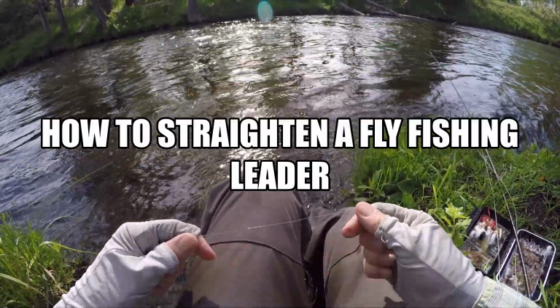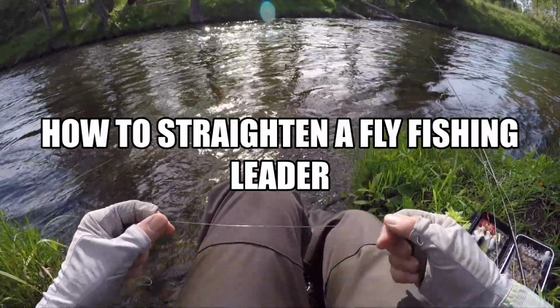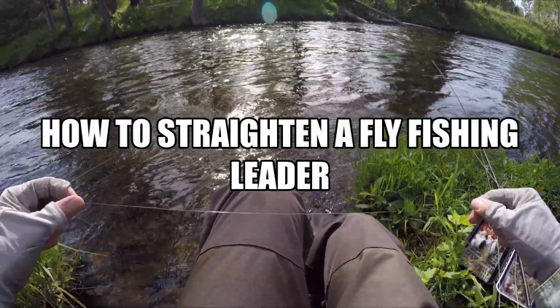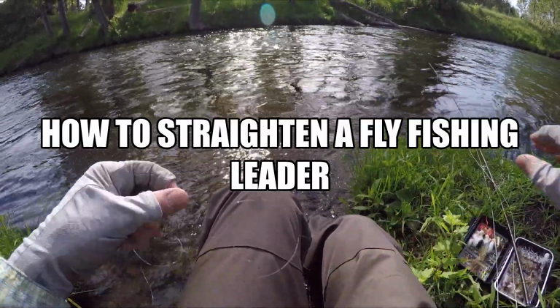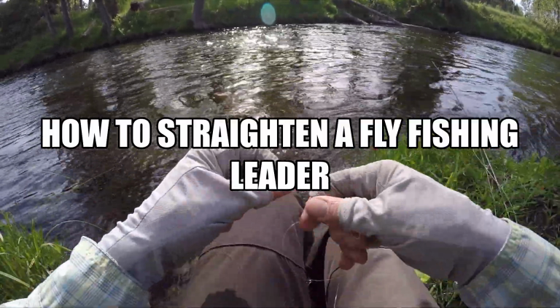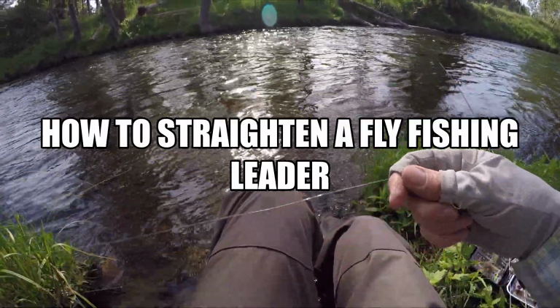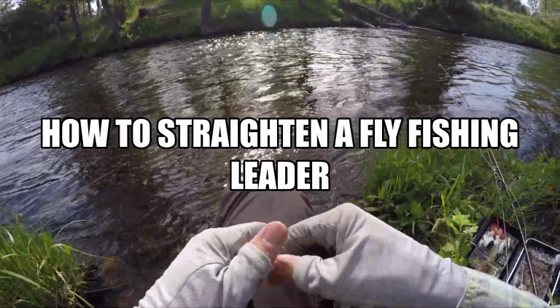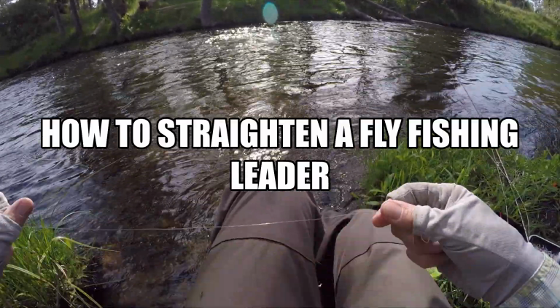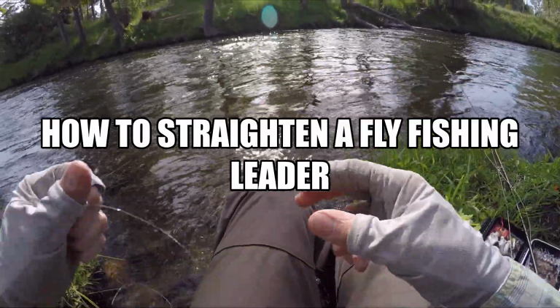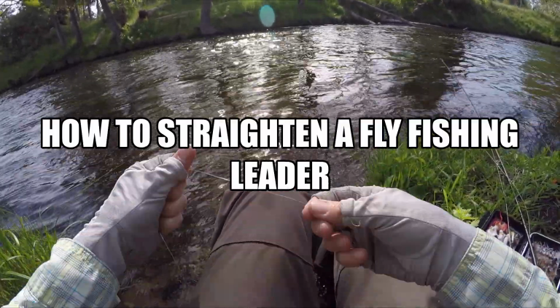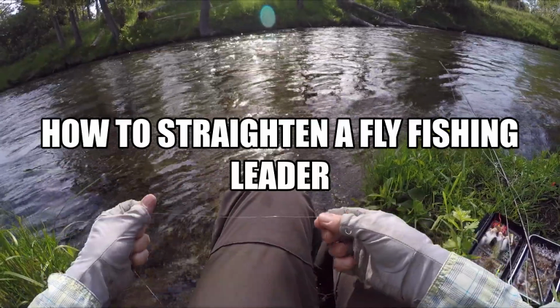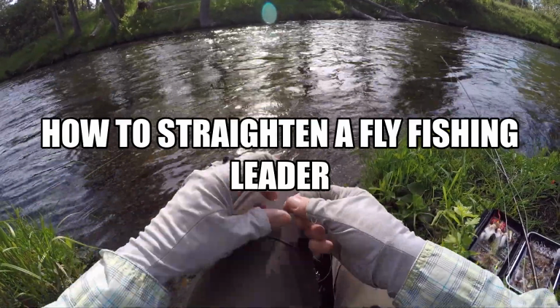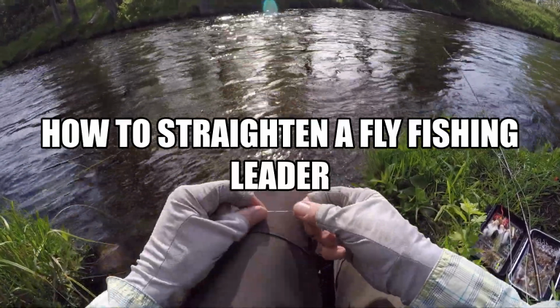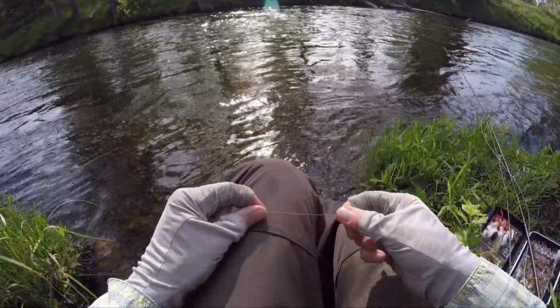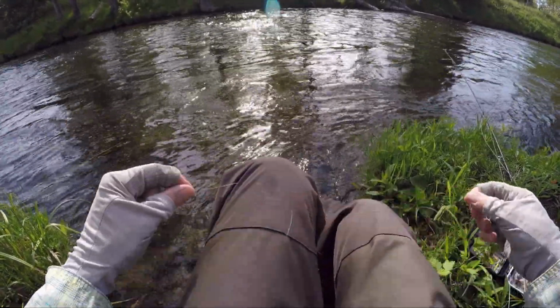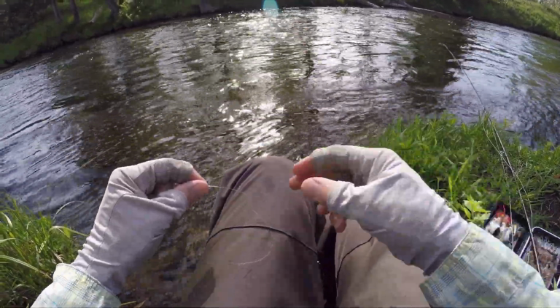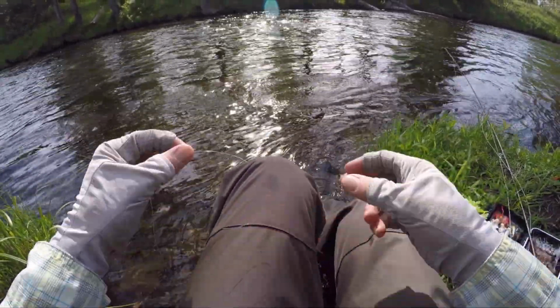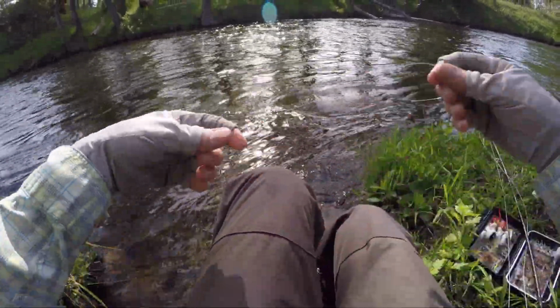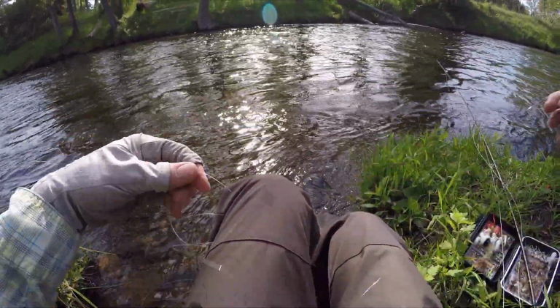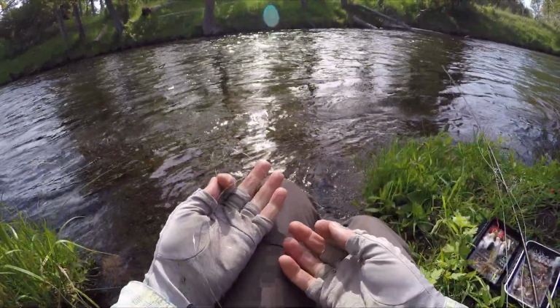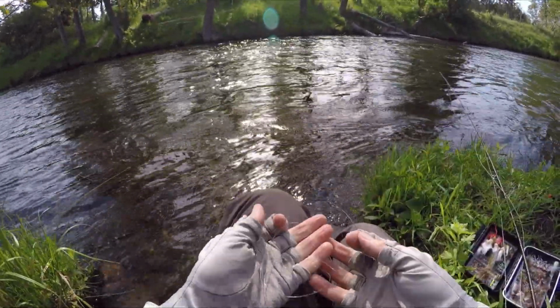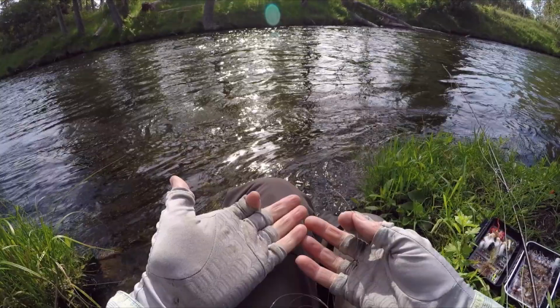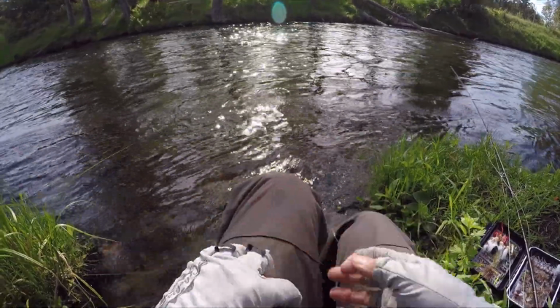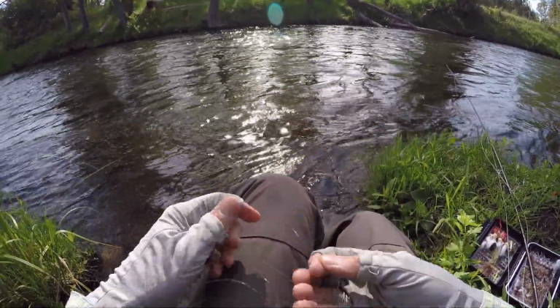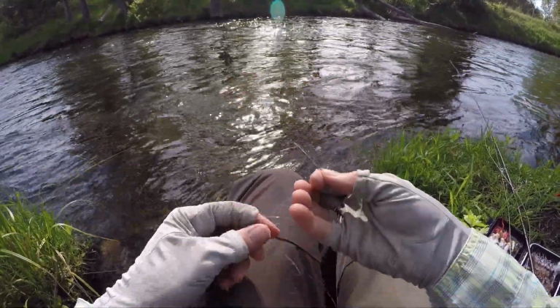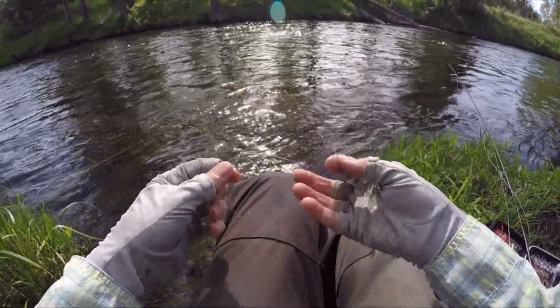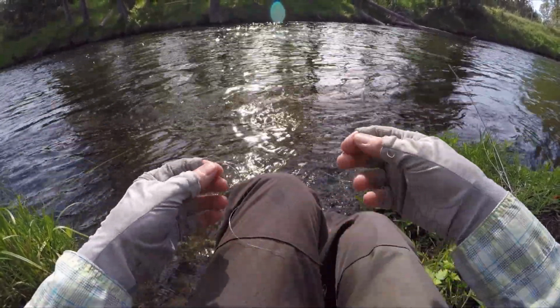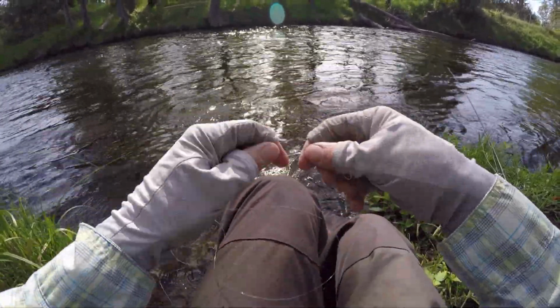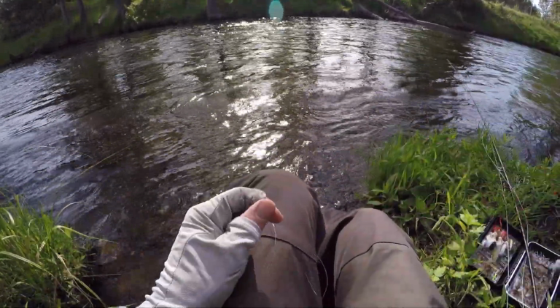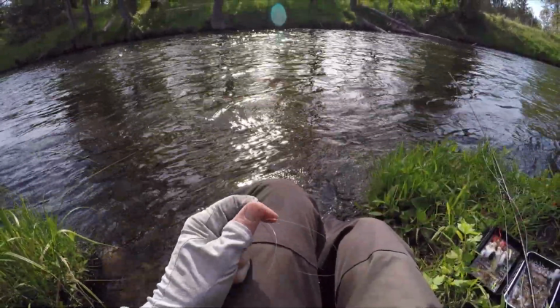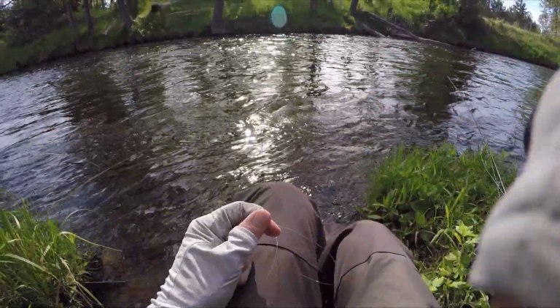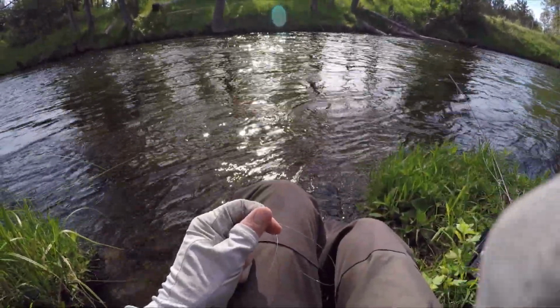I'm going to film a real quick little fly fishing hack. Leaders, when you freshly get them out of the package, they can often be kind of all curled up, especially nylon leaders.